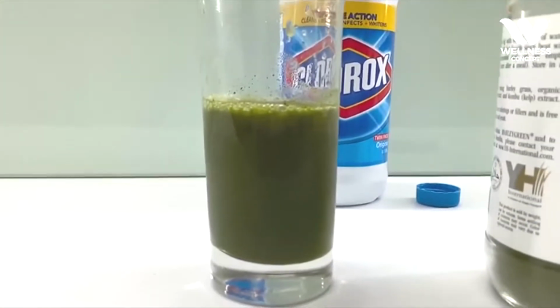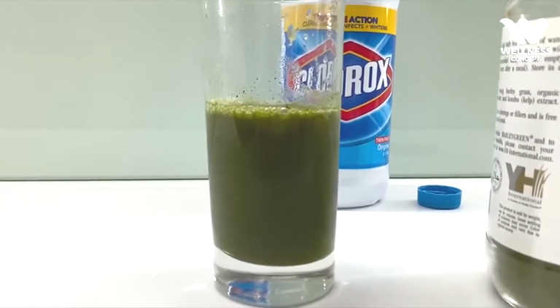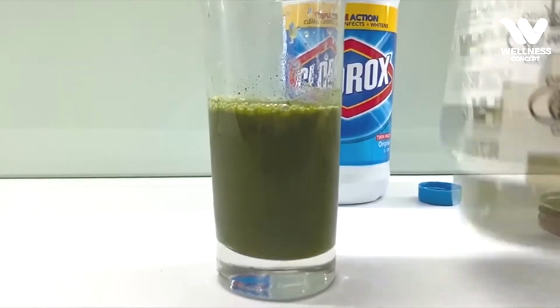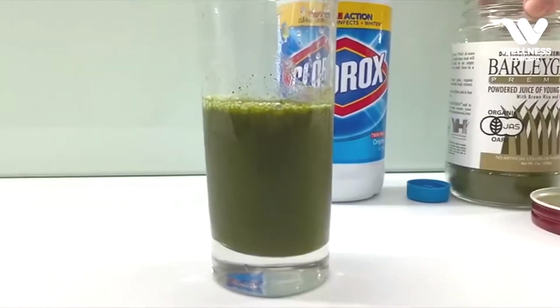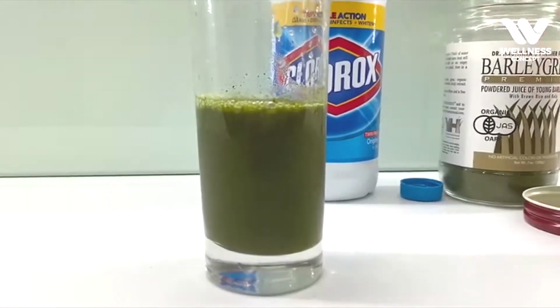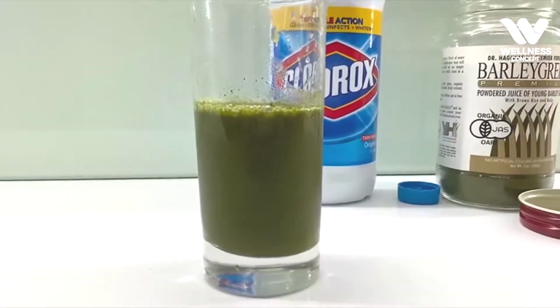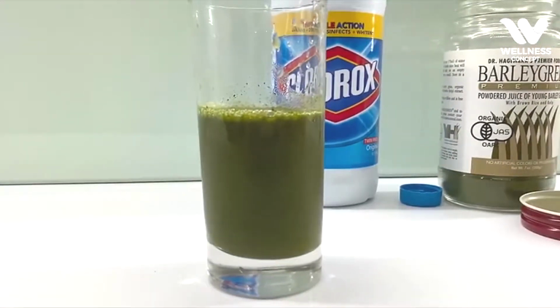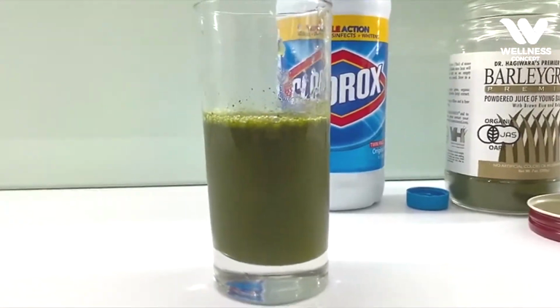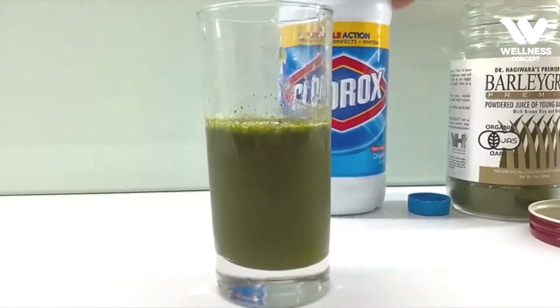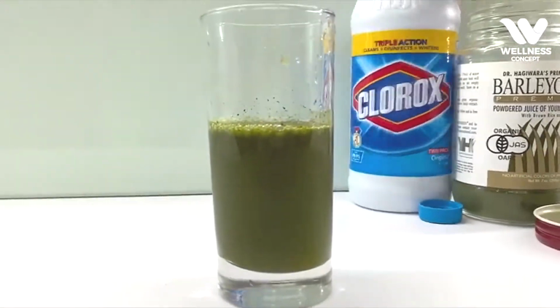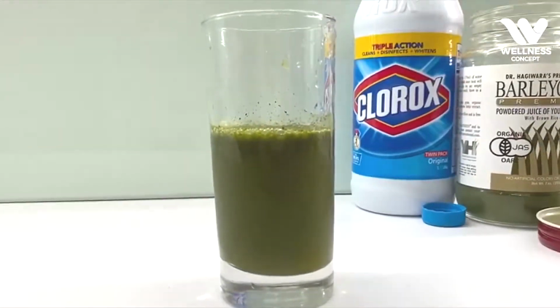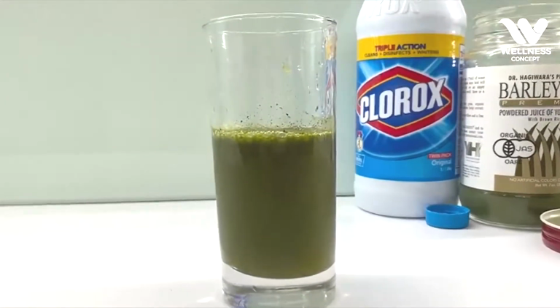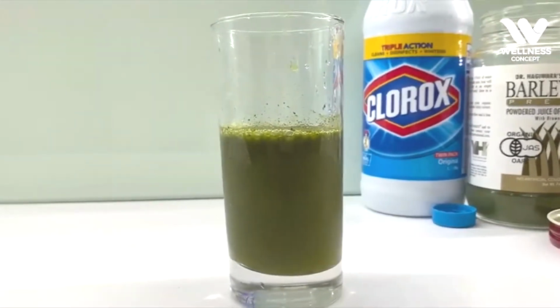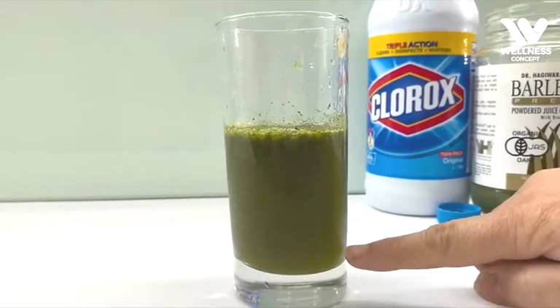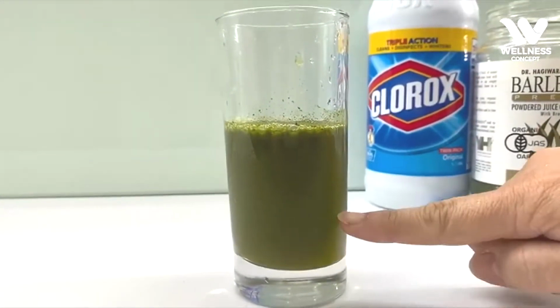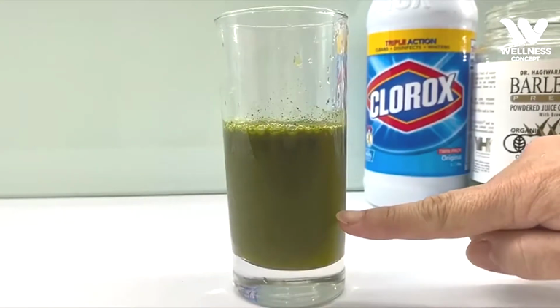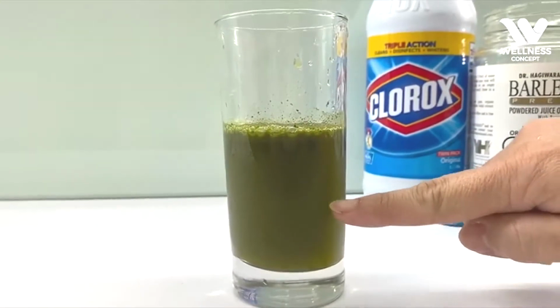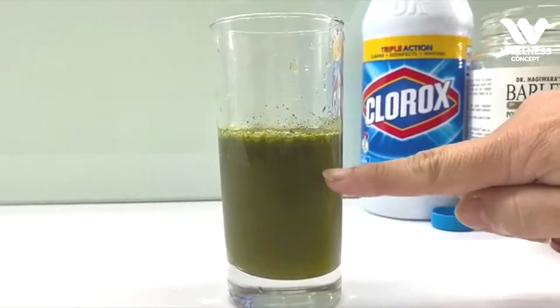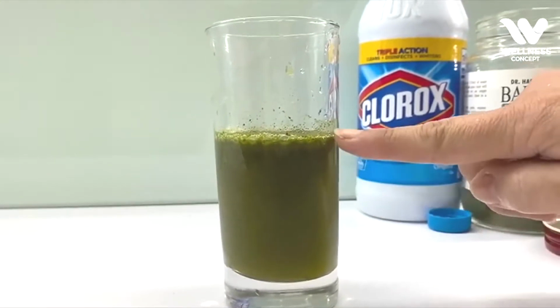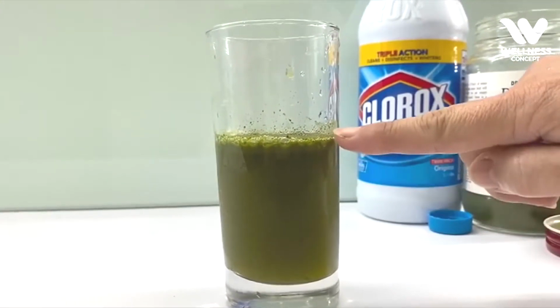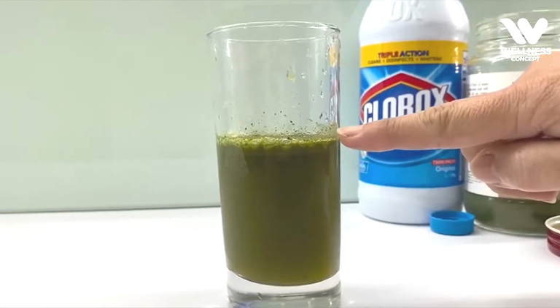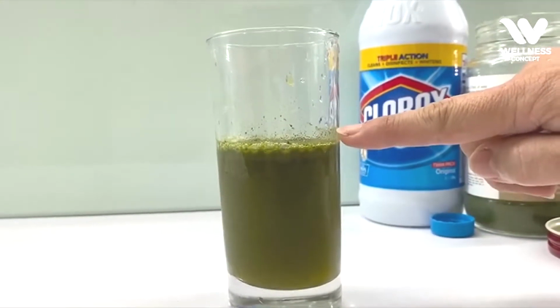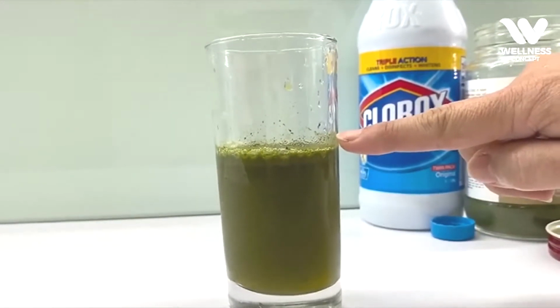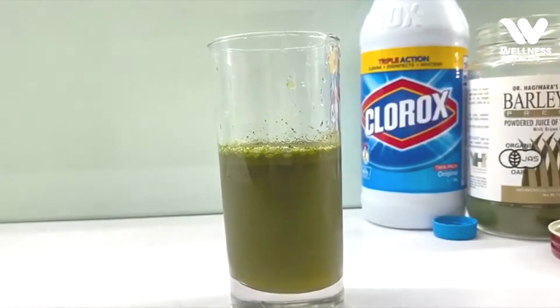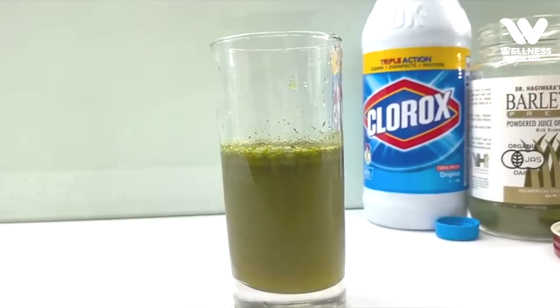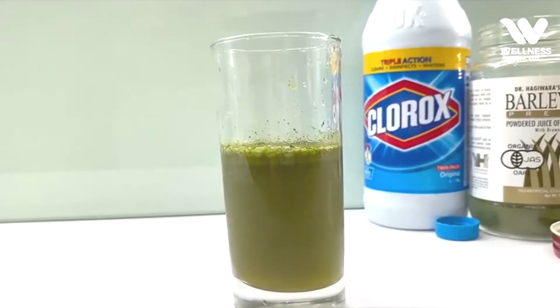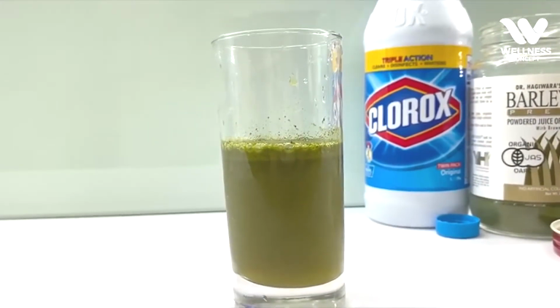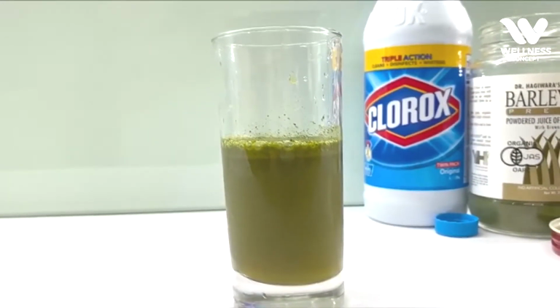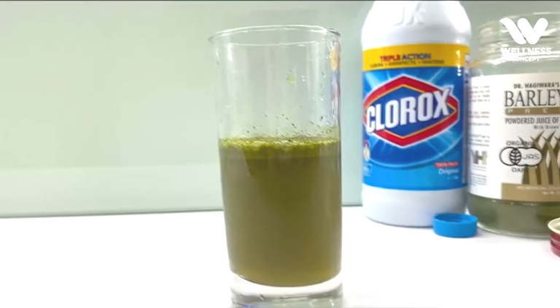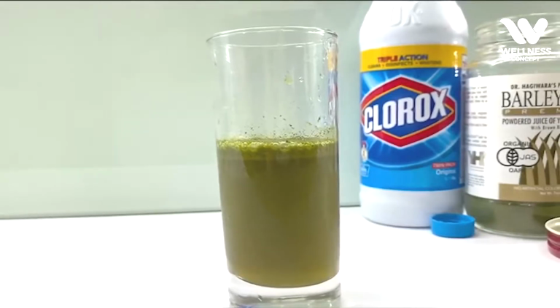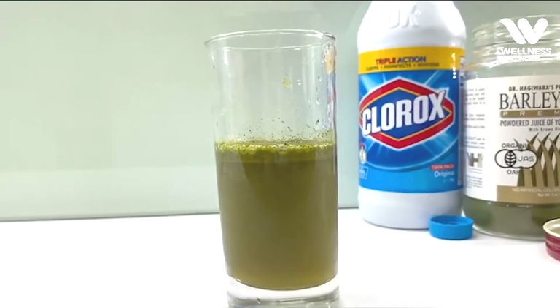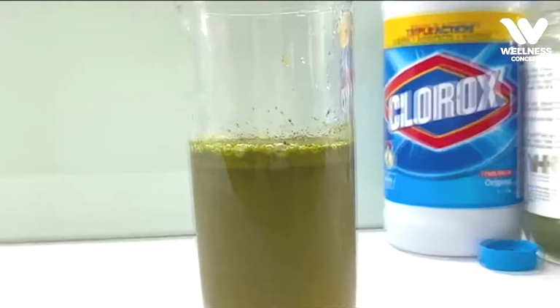You will see that barley green is actually undergoing a decomposition process. As you can see, the toxins will propel to the surface of the cup and the bubbles will represent the function of detoxification.